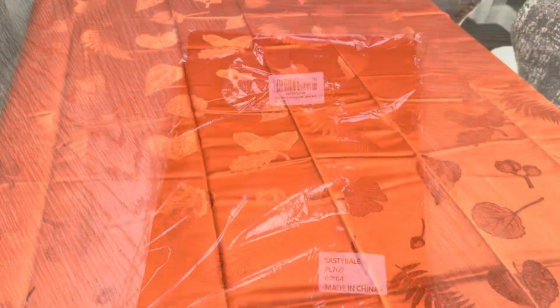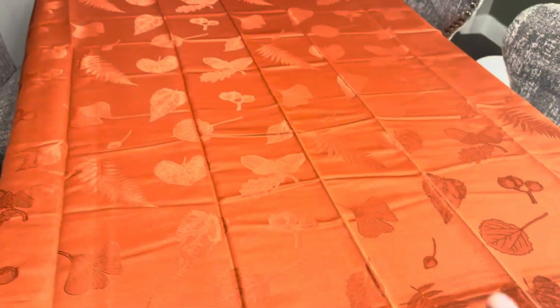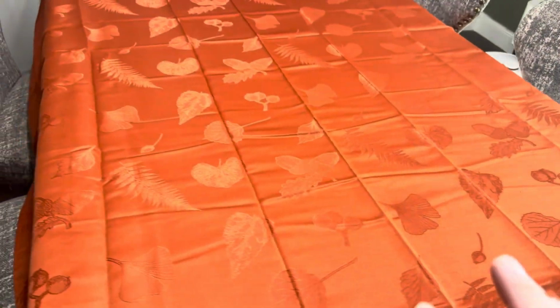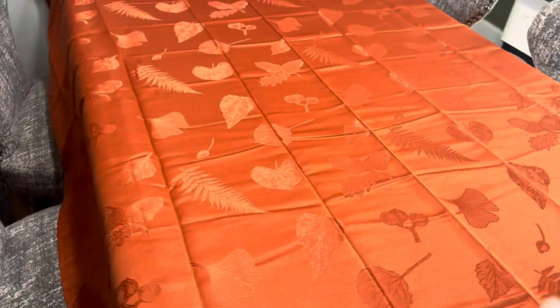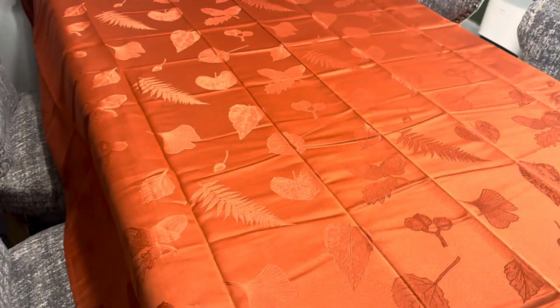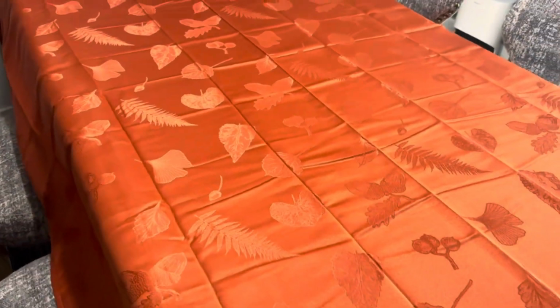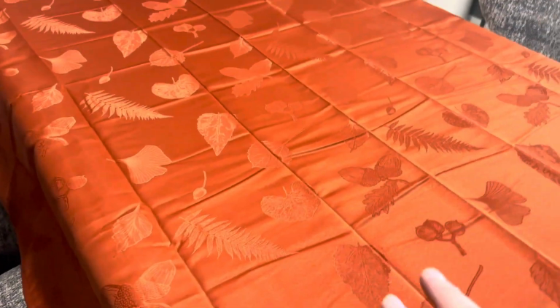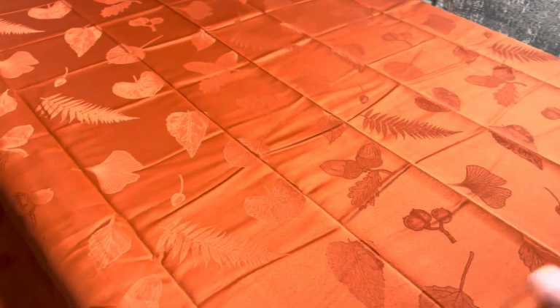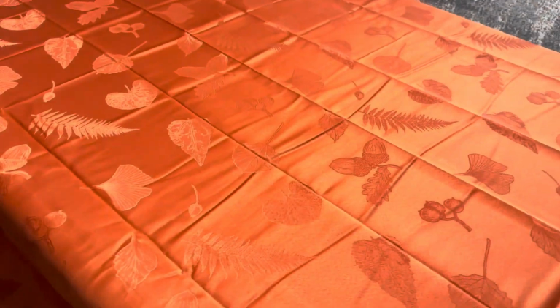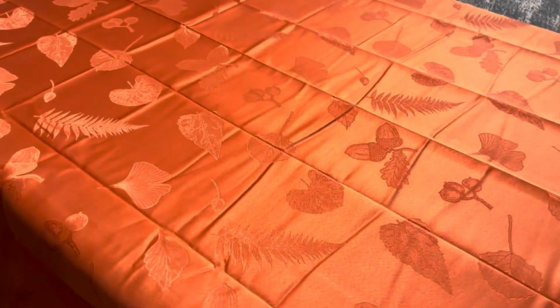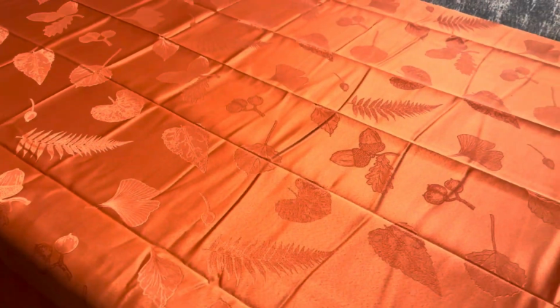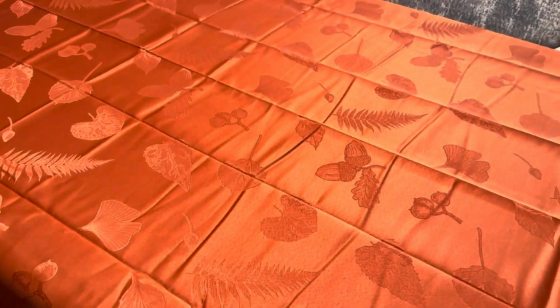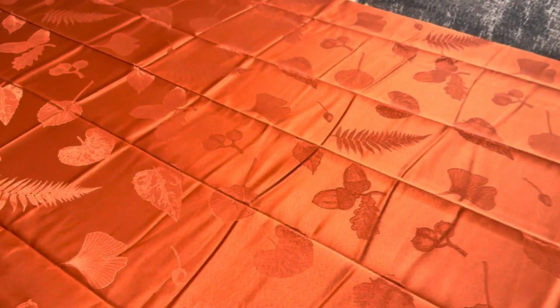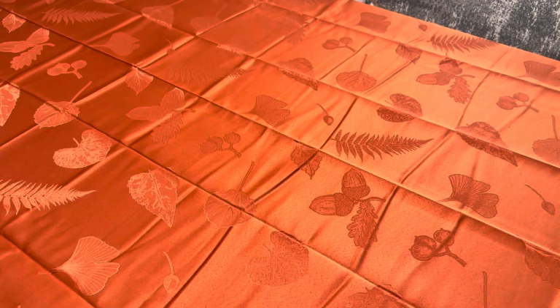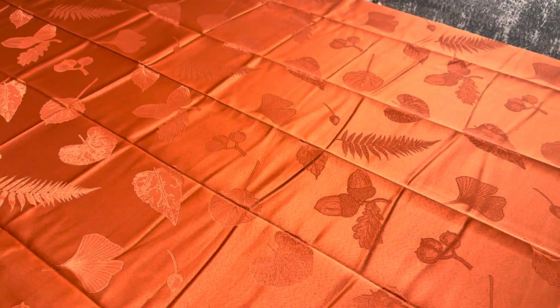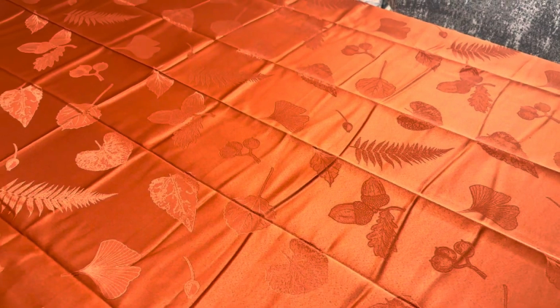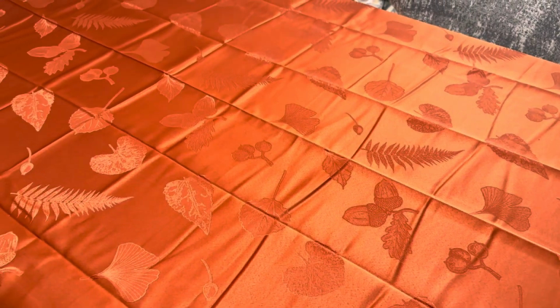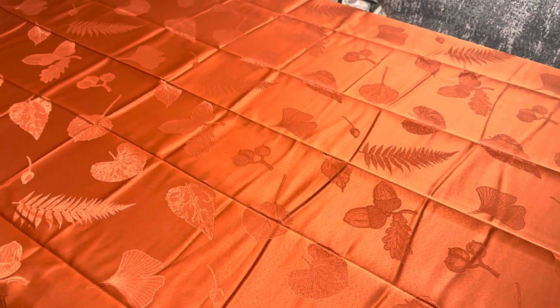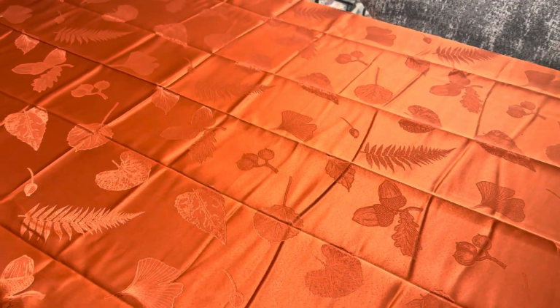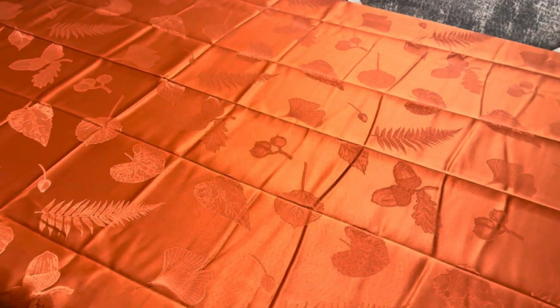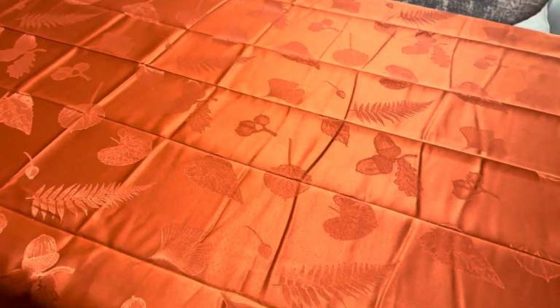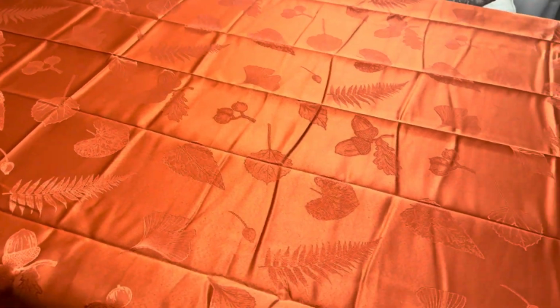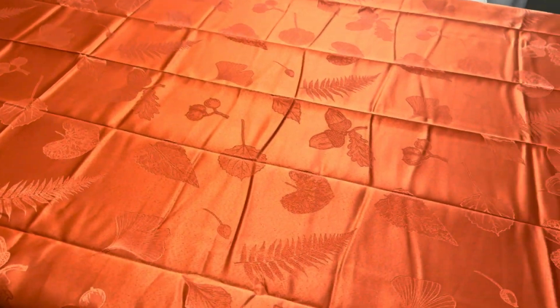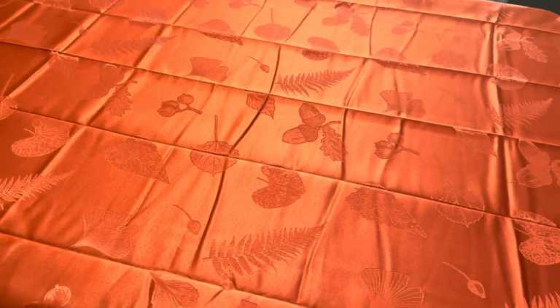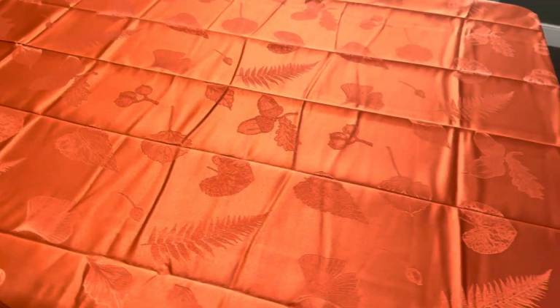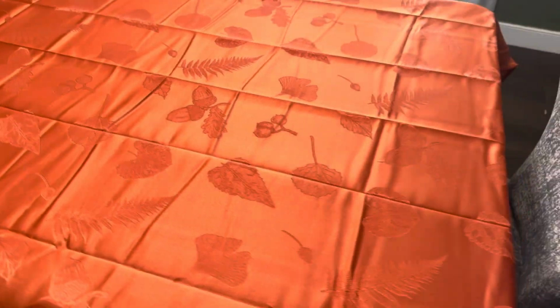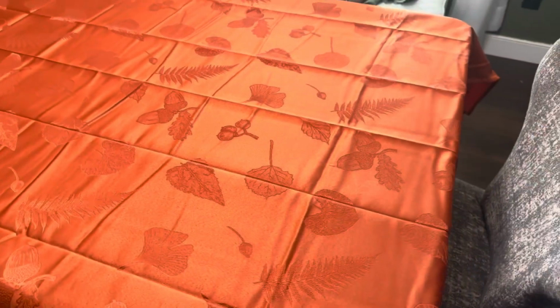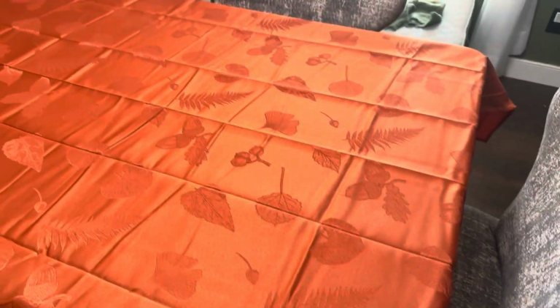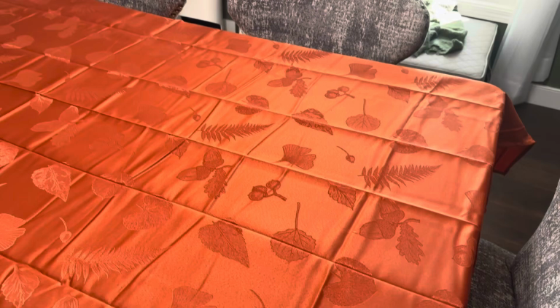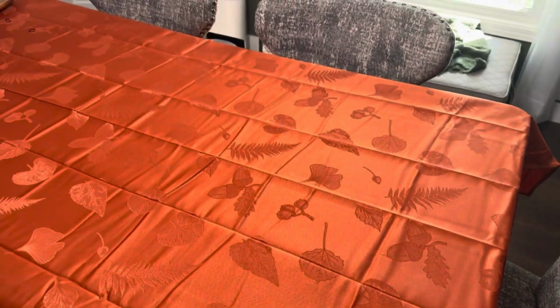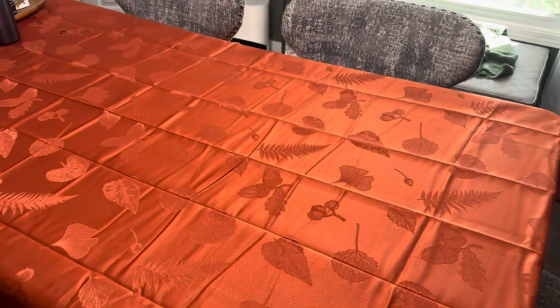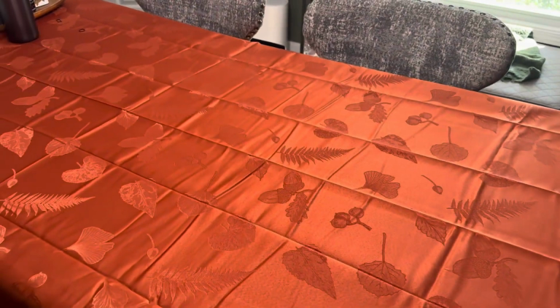Now it does have a ton of different varieties of colors, styles, and even sizes that you can choose from depending on your specific taste, your table, those sorts of things. I just want to kind of showcase what it looks like here on the table.